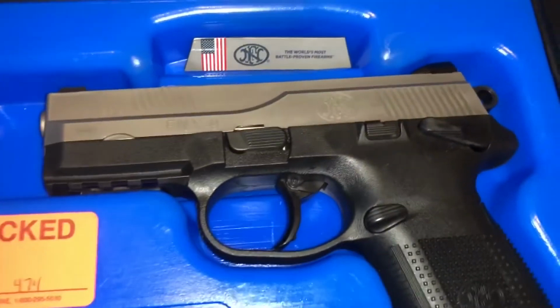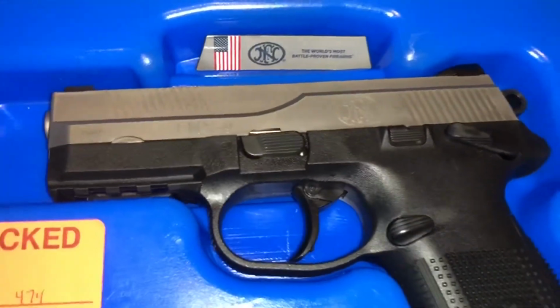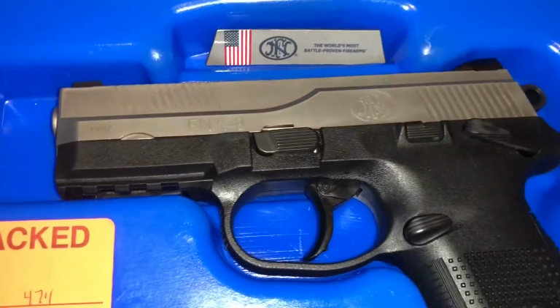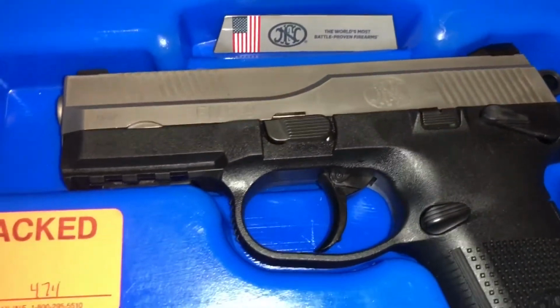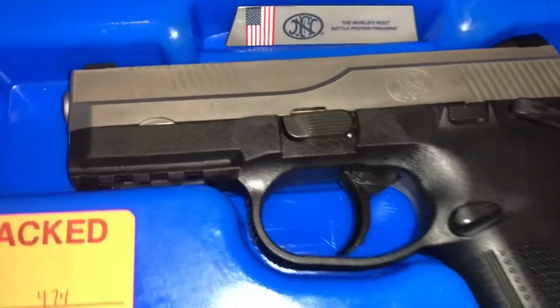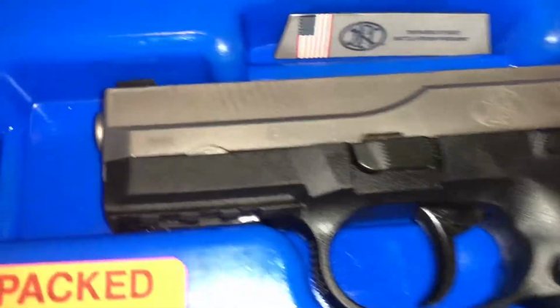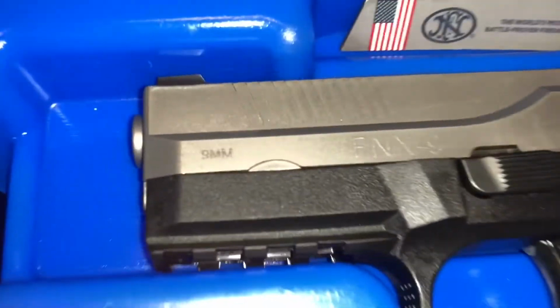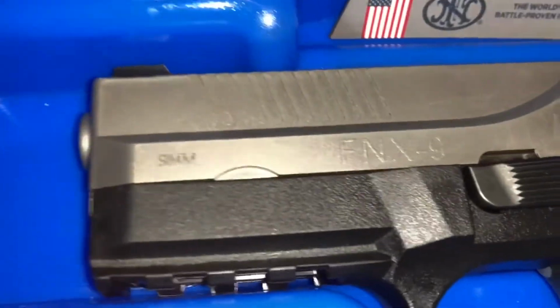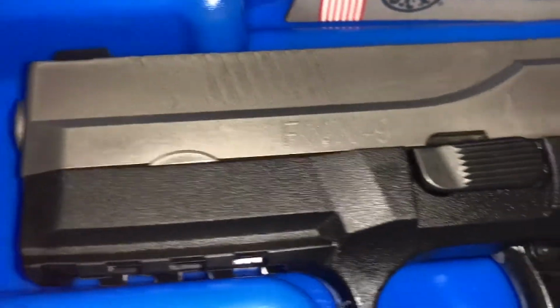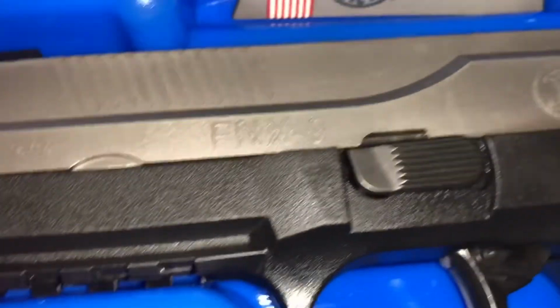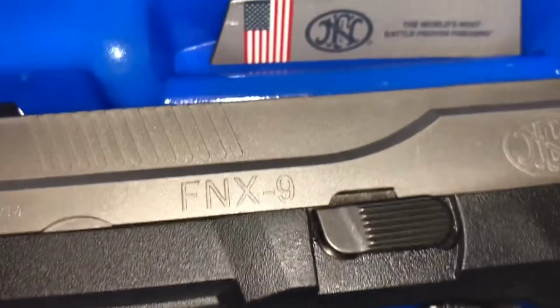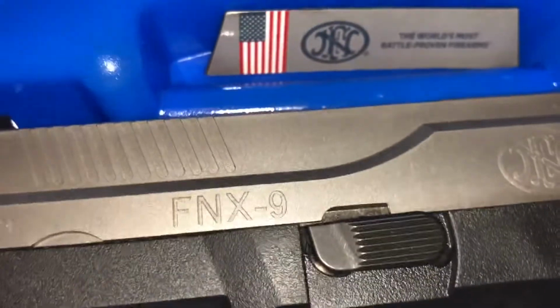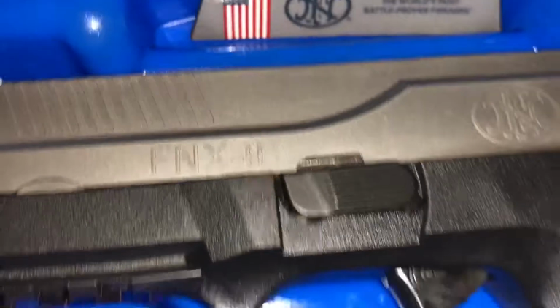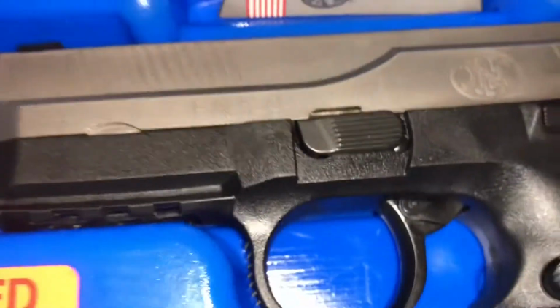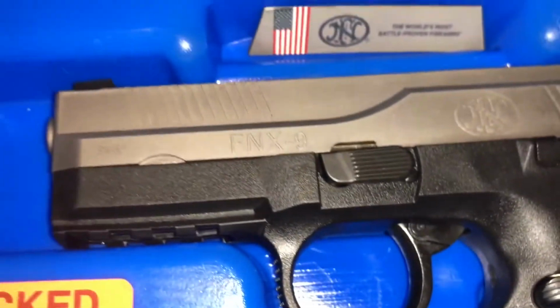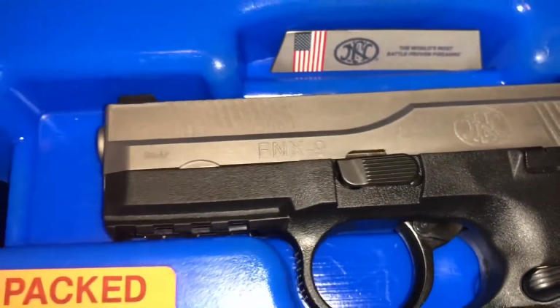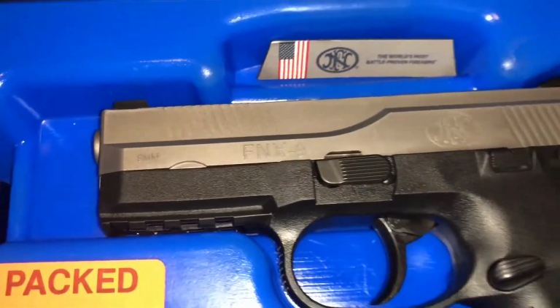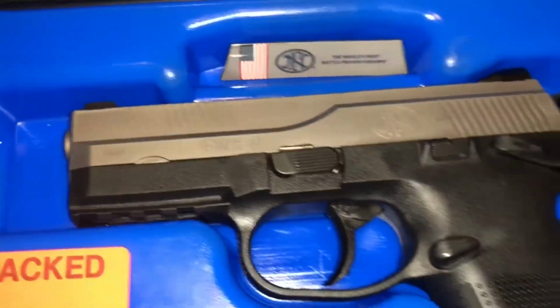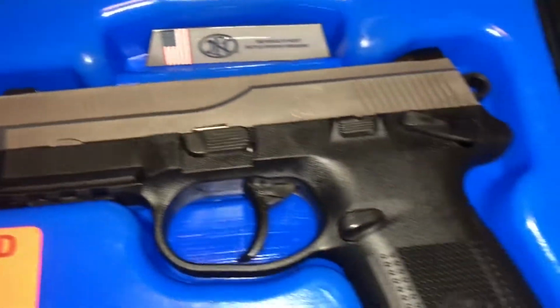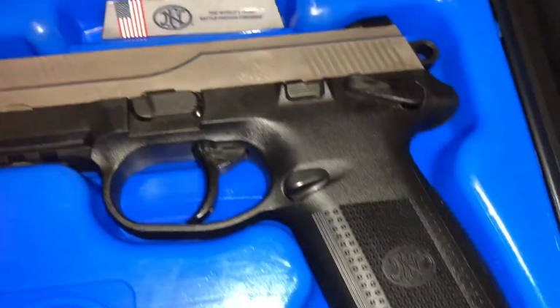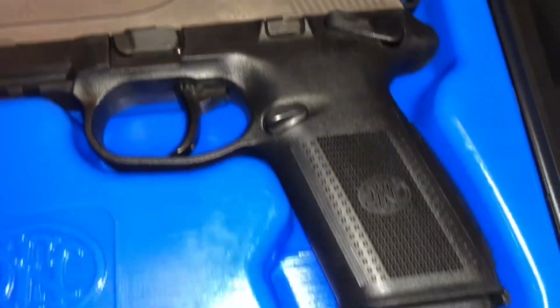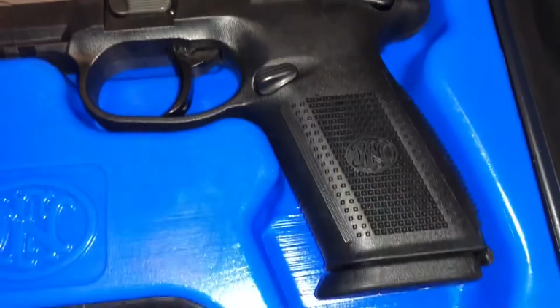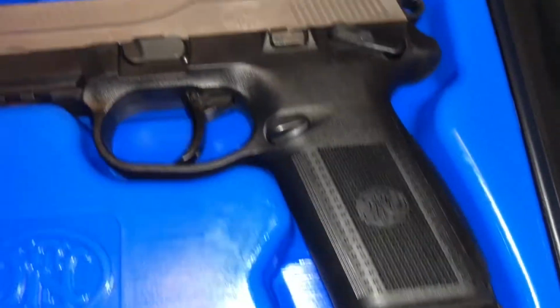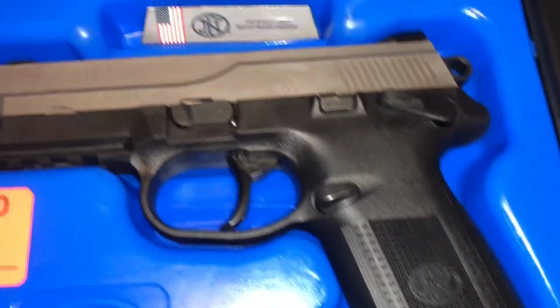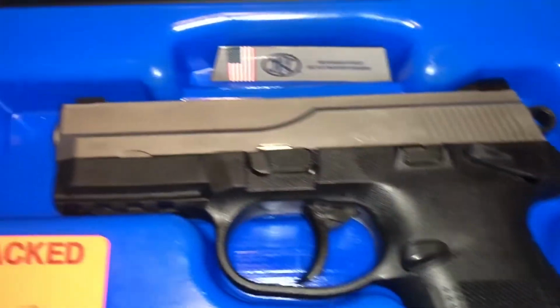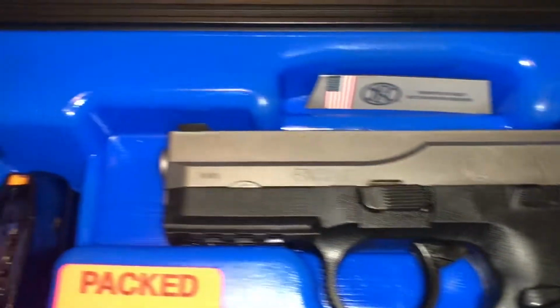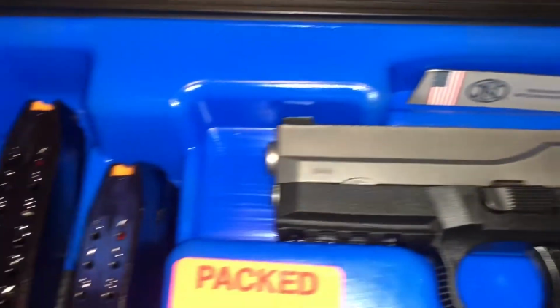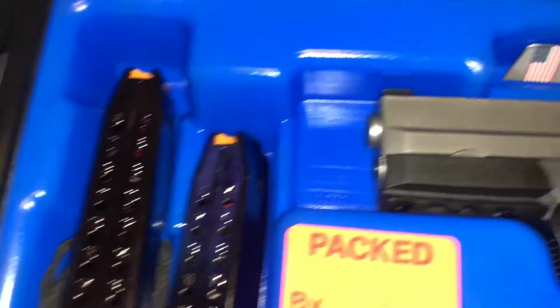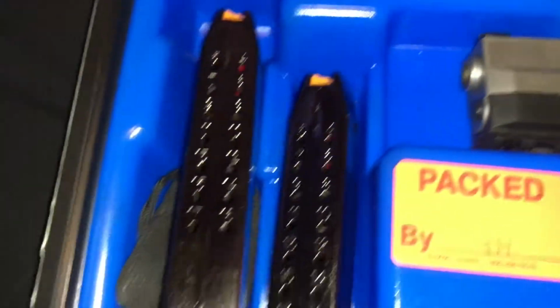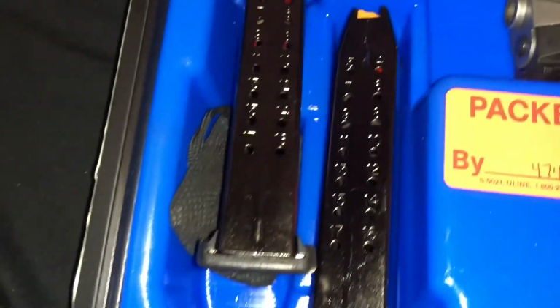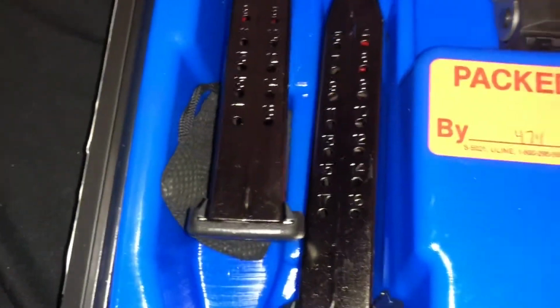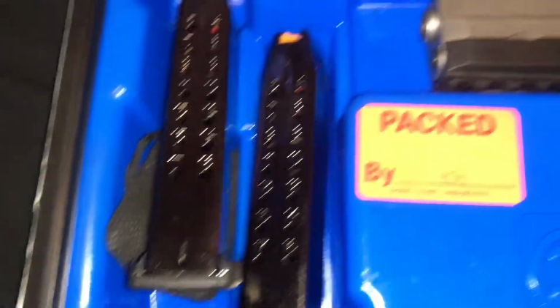Yeah, this is the FN FNX-9, 9mm. And it's pretty smooth — pretty, pretty smooth.